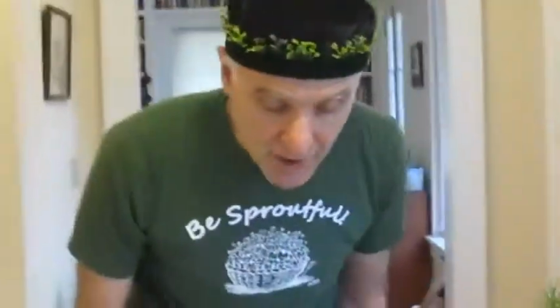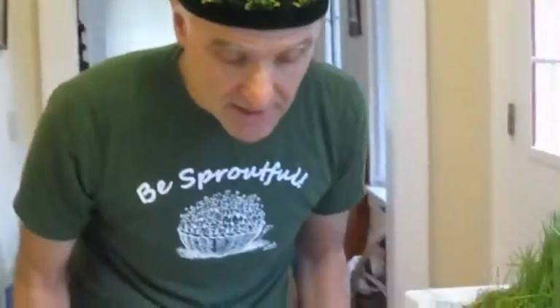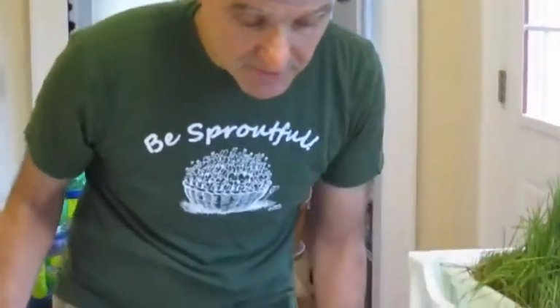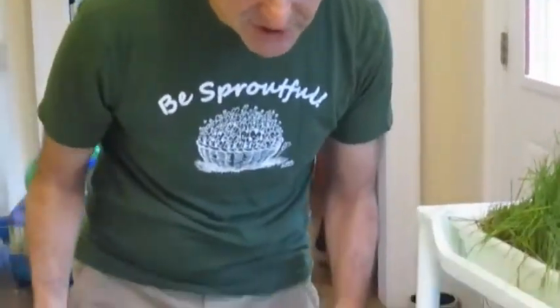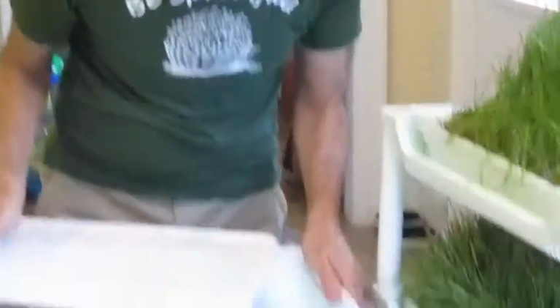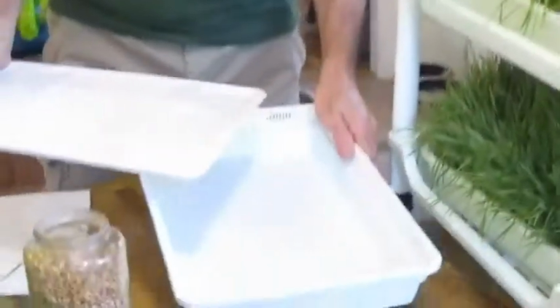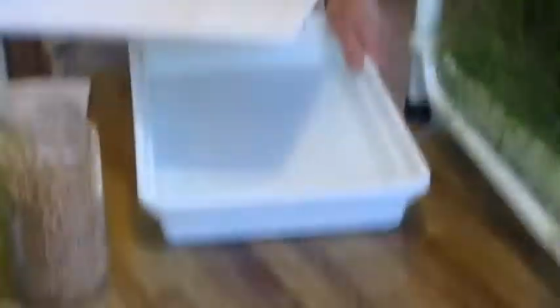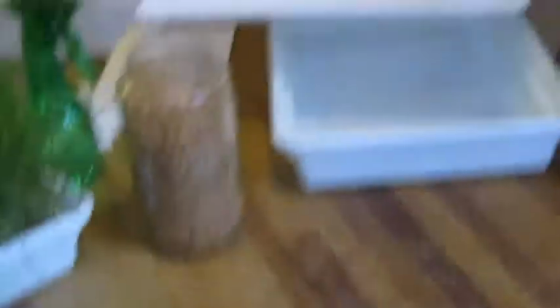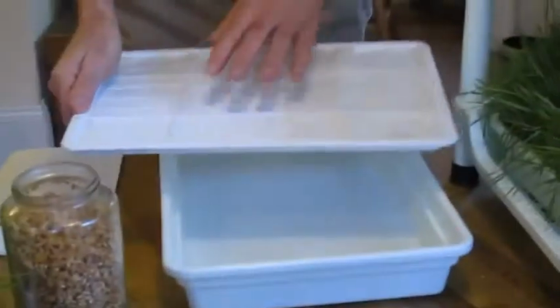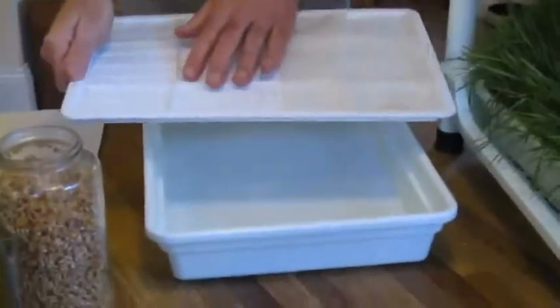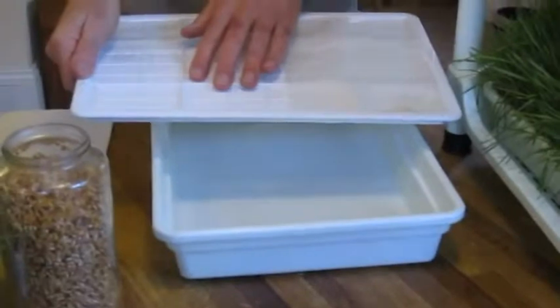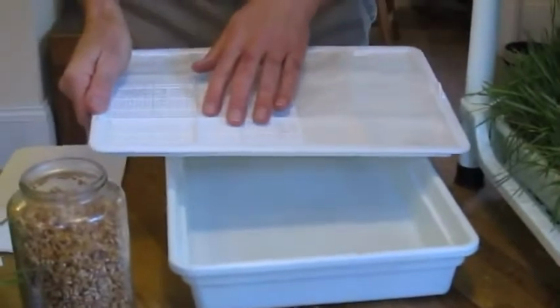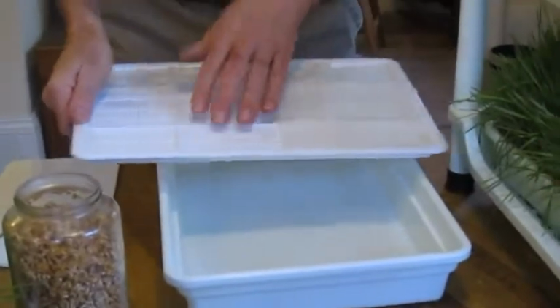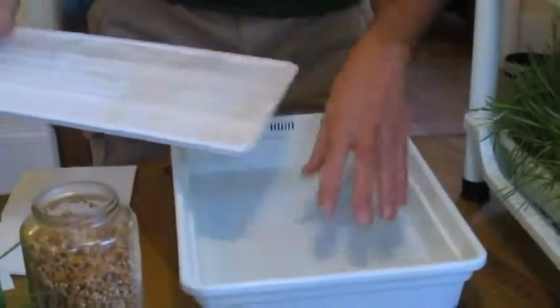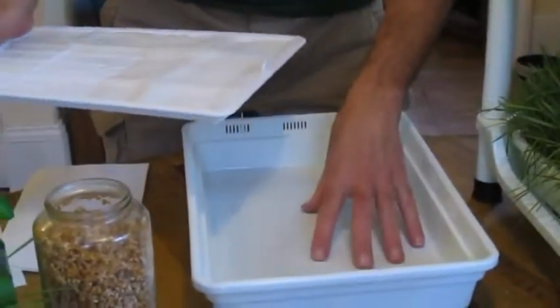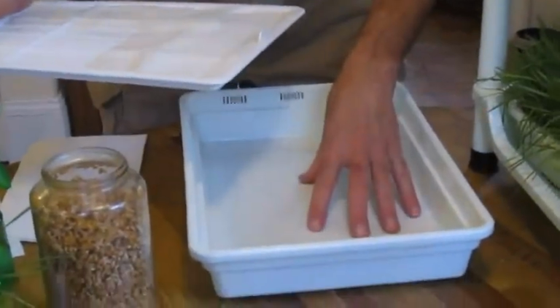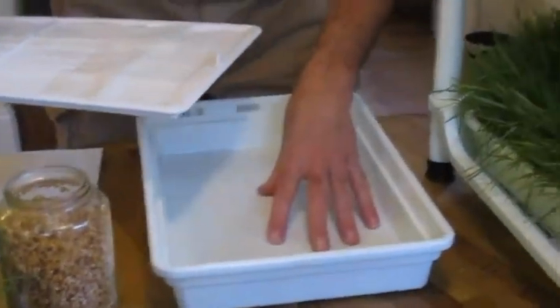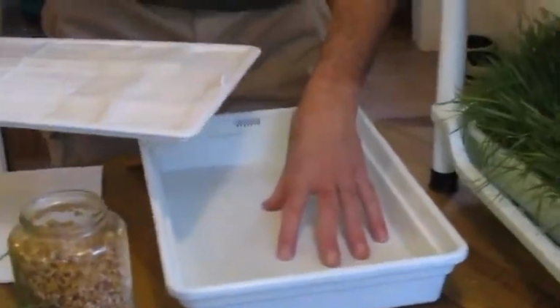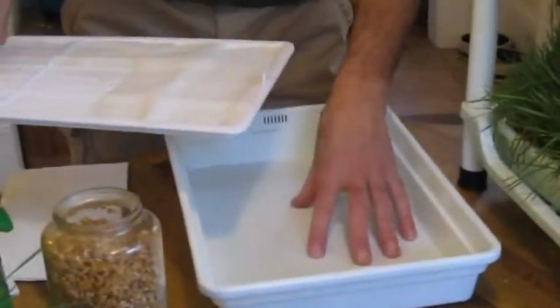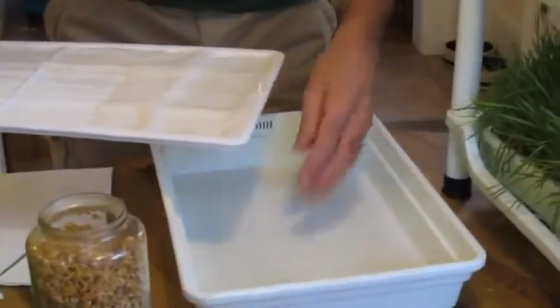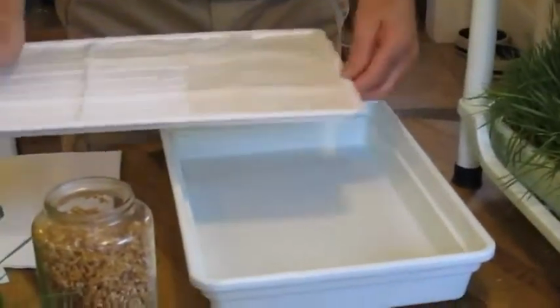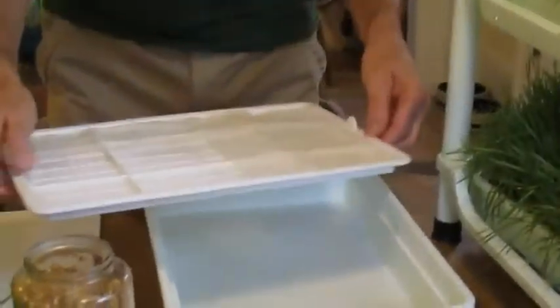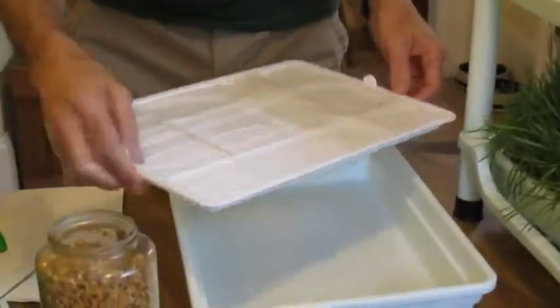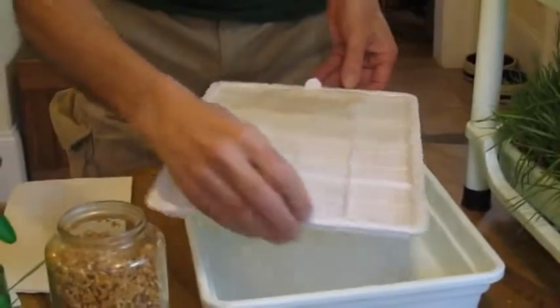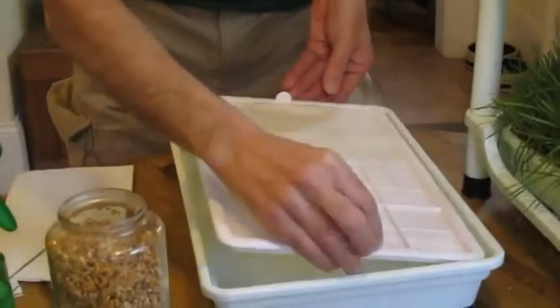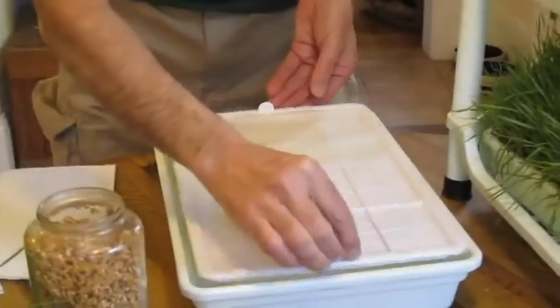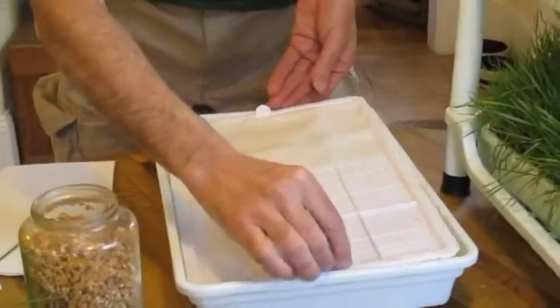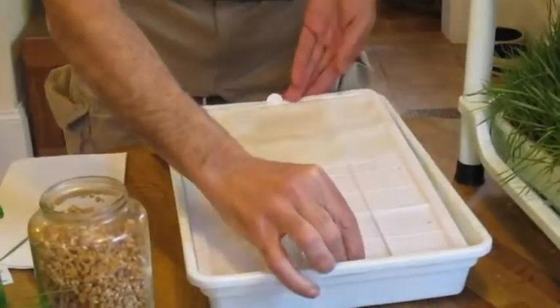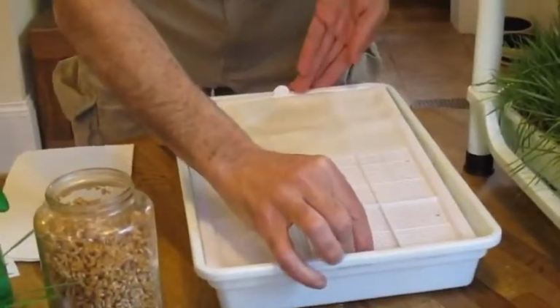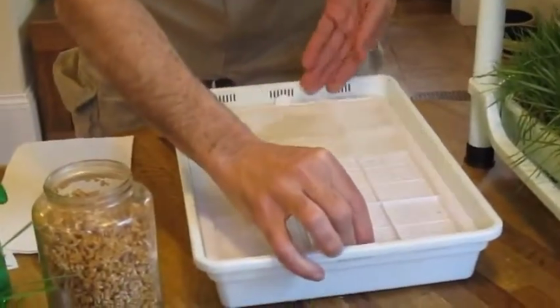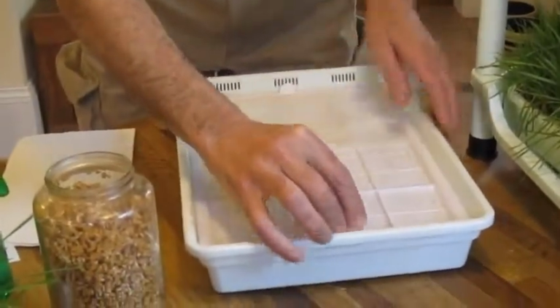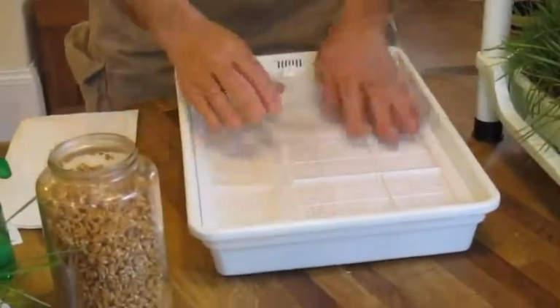I have the tray in front of me — it's actually a two-tray system. This tray is for growing without soil and this tray is for growing with soil. This is the seedling tray that we use for growing without soil.